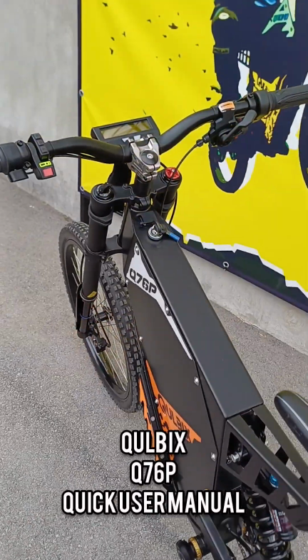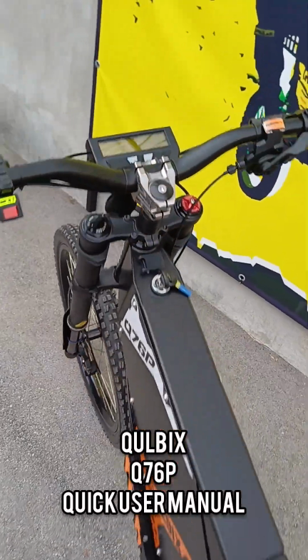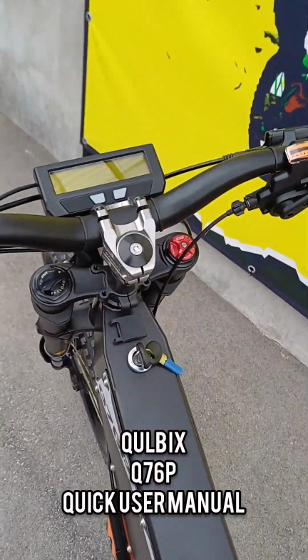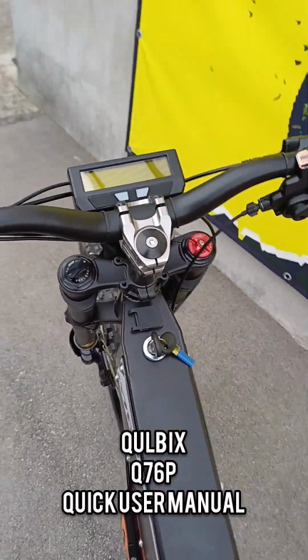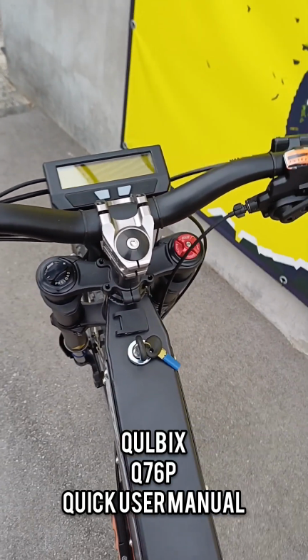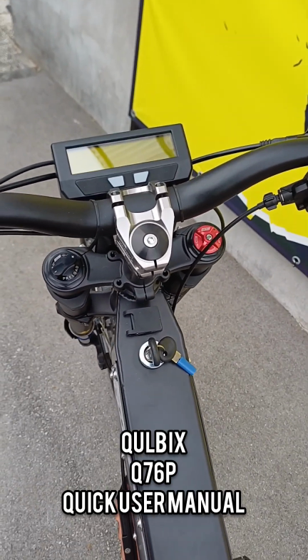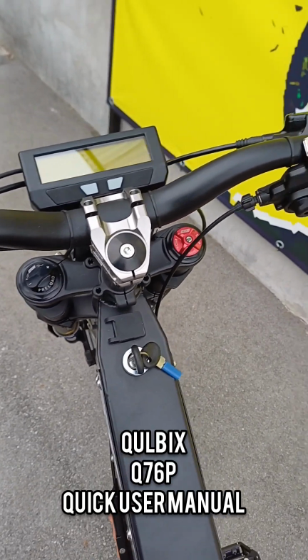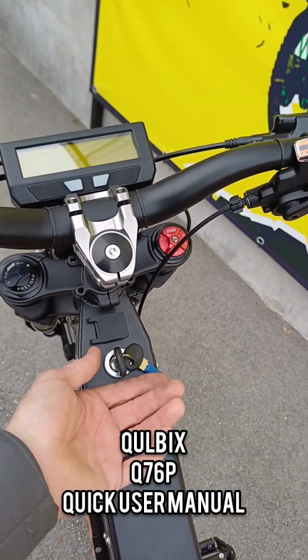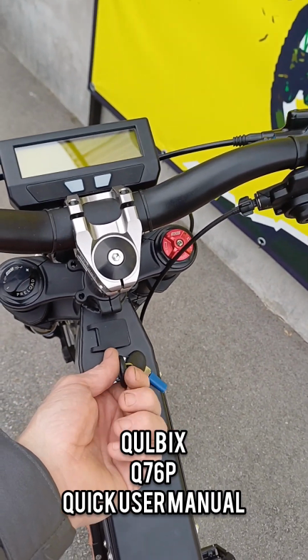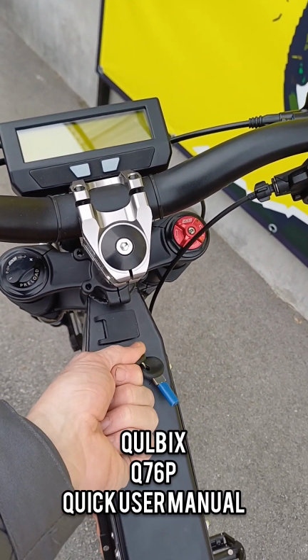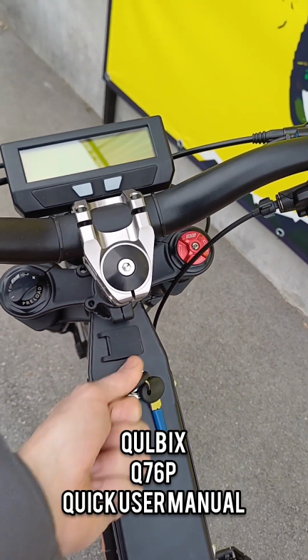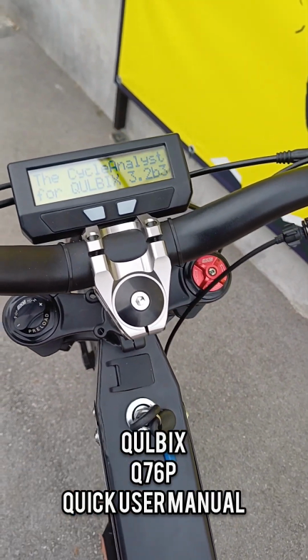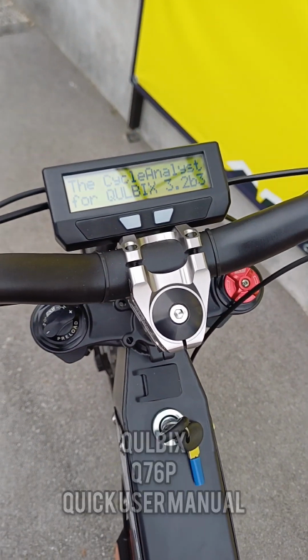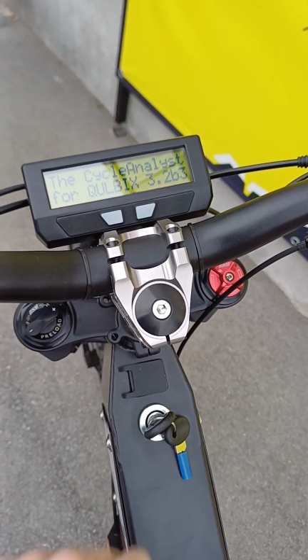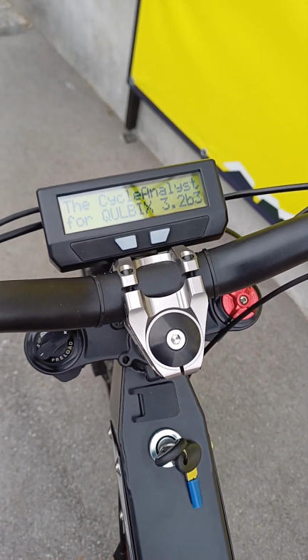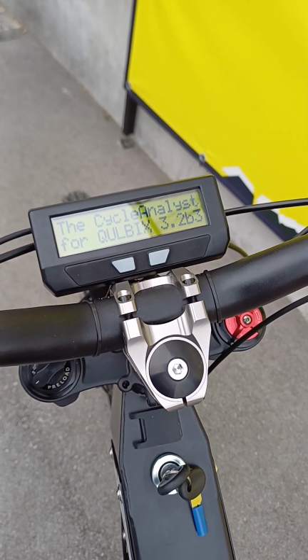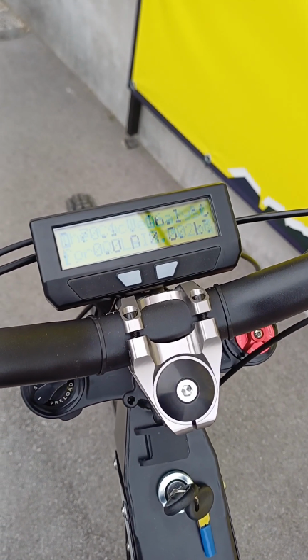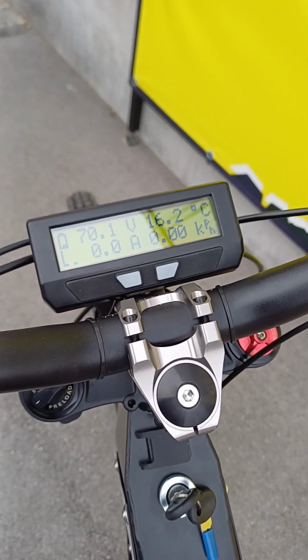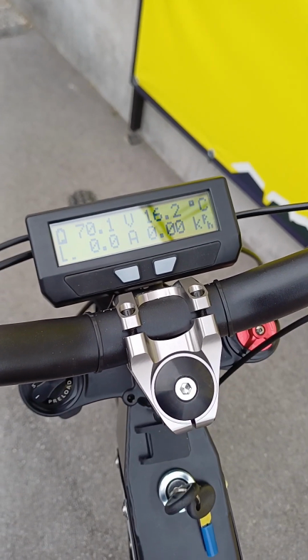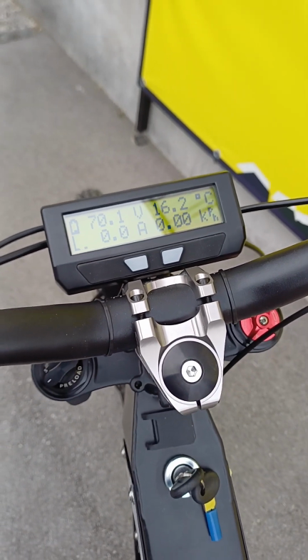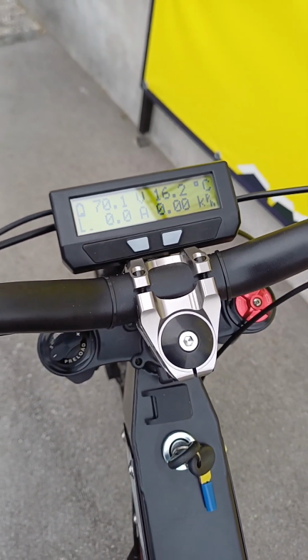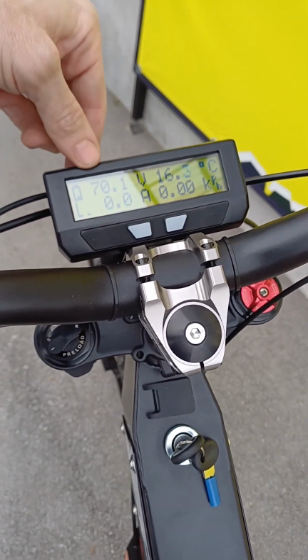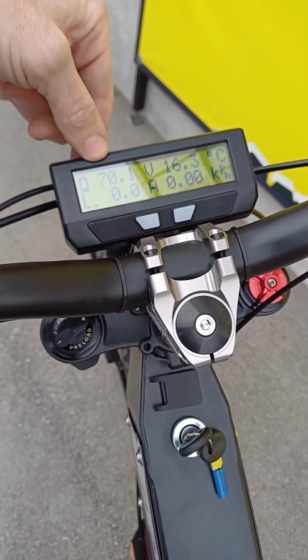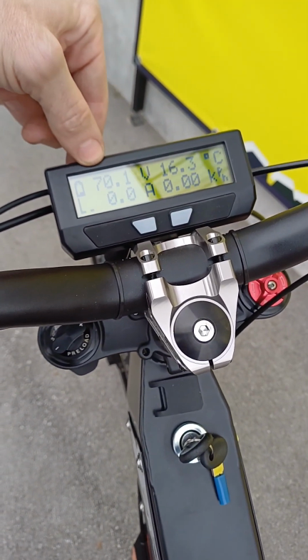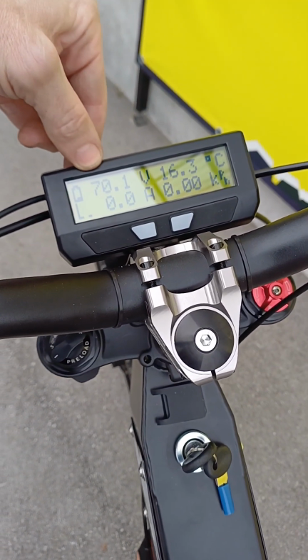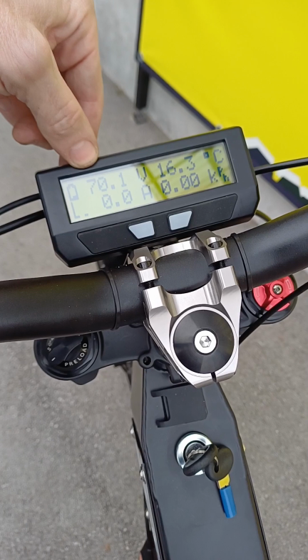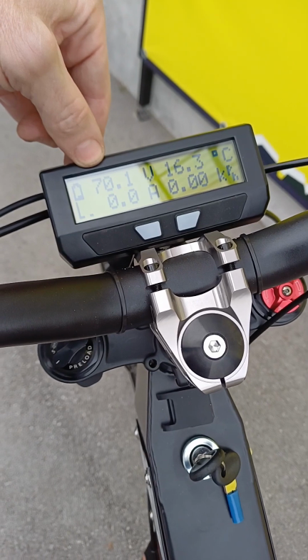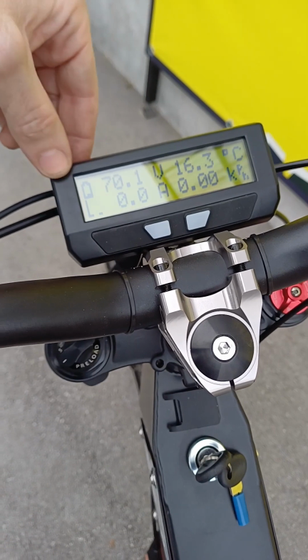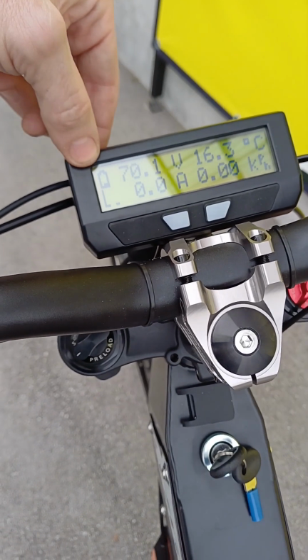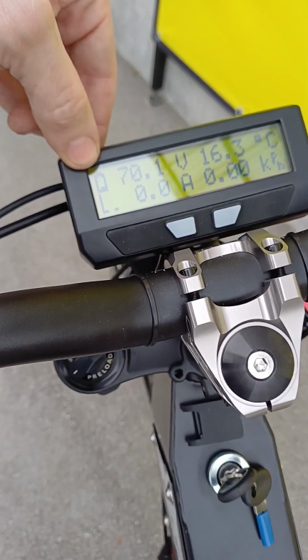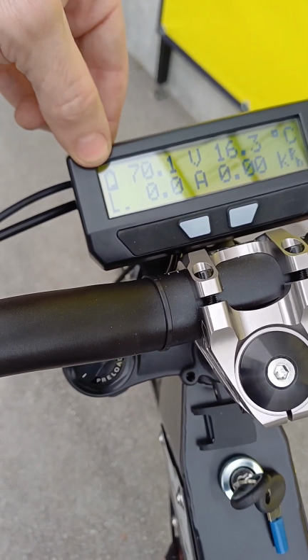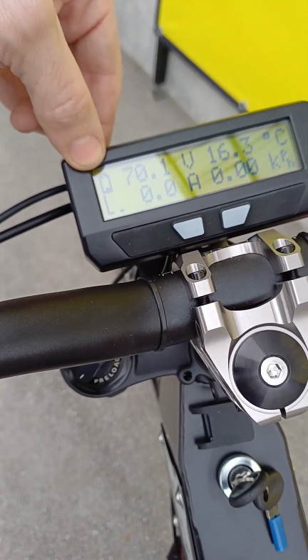This video will show how to operate the pedalec bike. First, you need to turn on the bike and wait a few seconds for it to turn on. Then here you can see the battery voltage and the remaining charge.